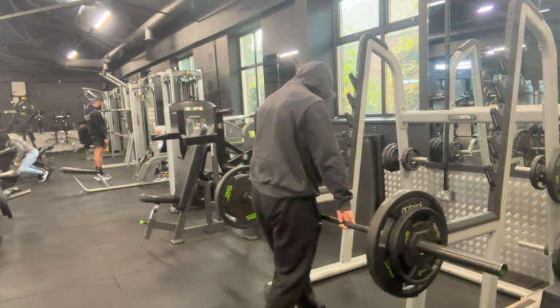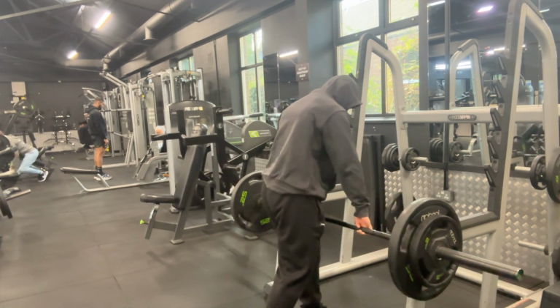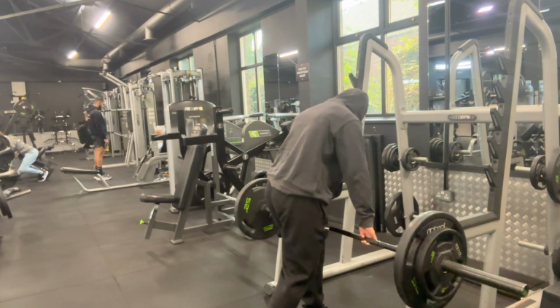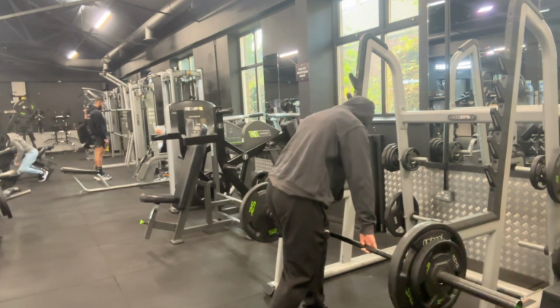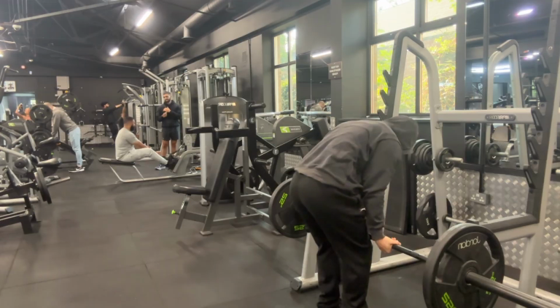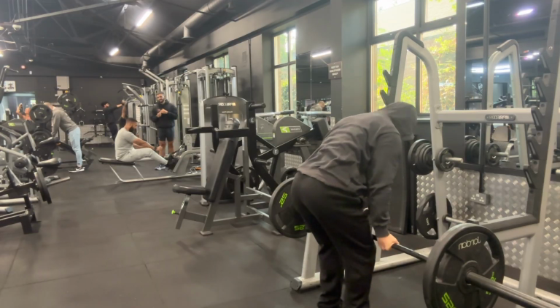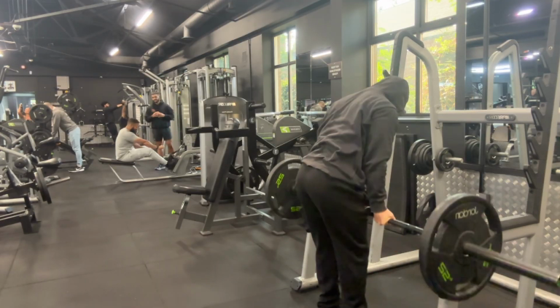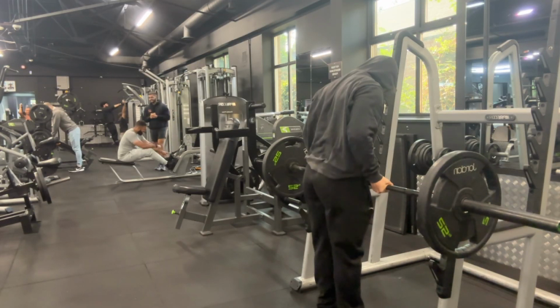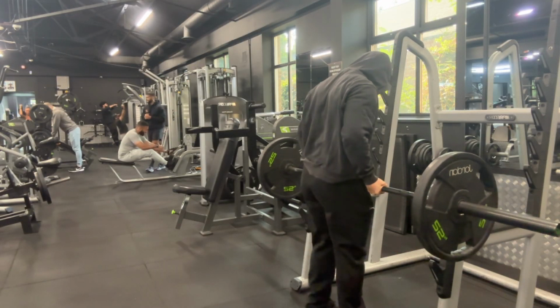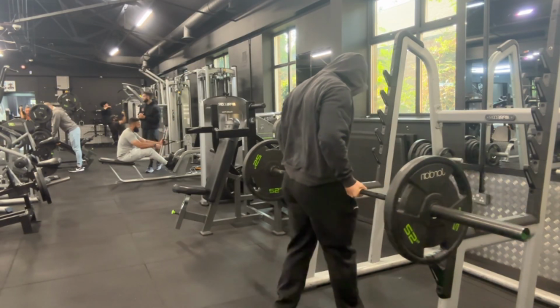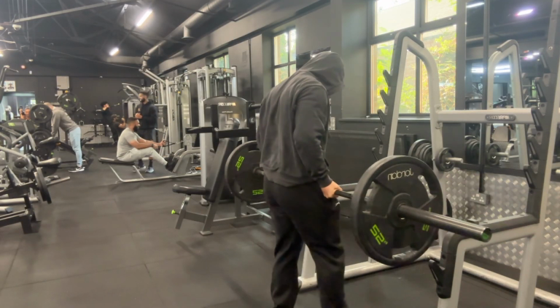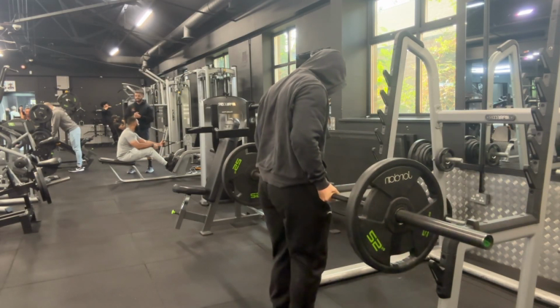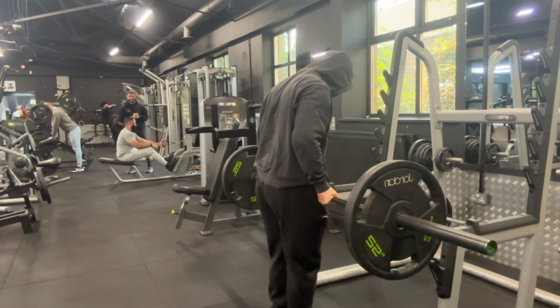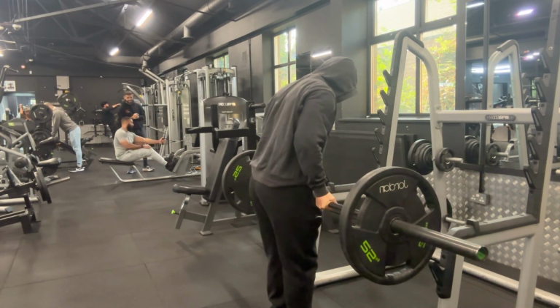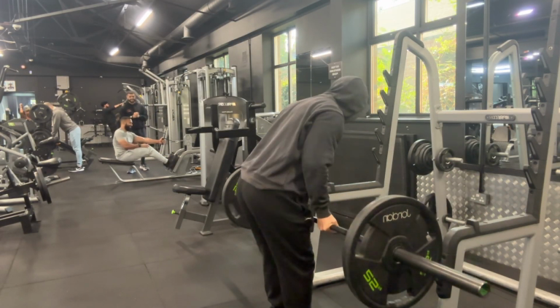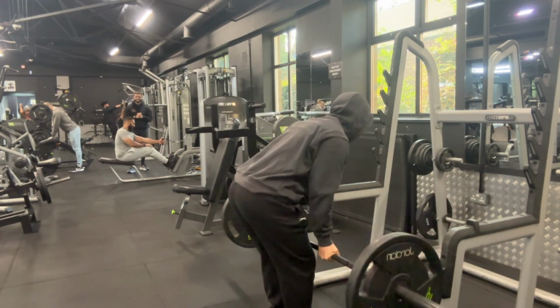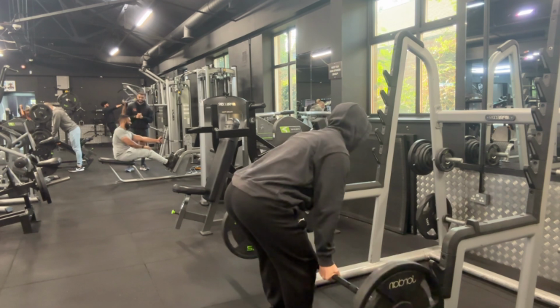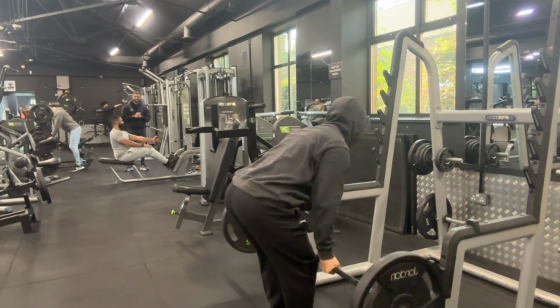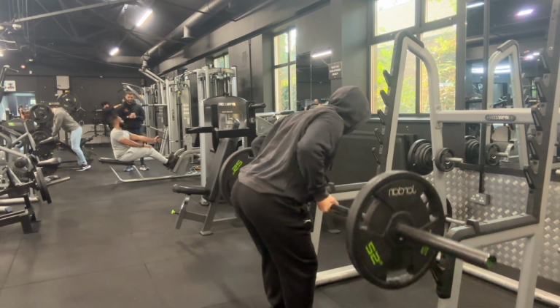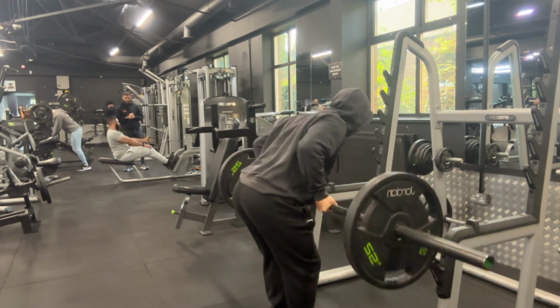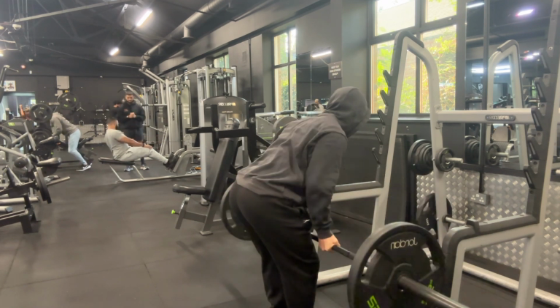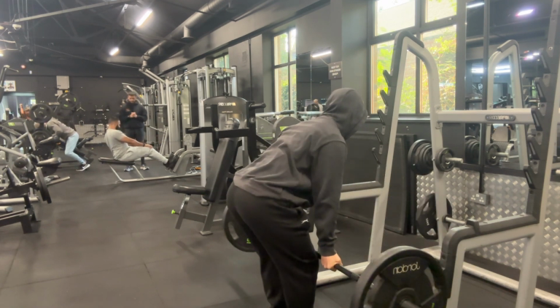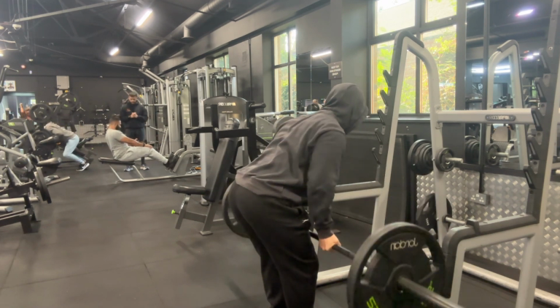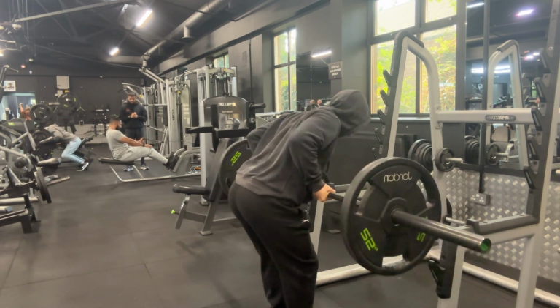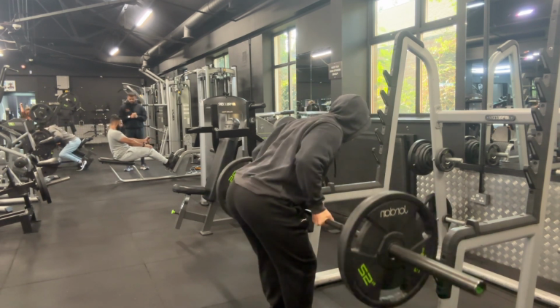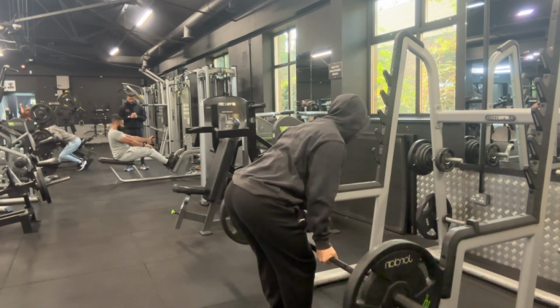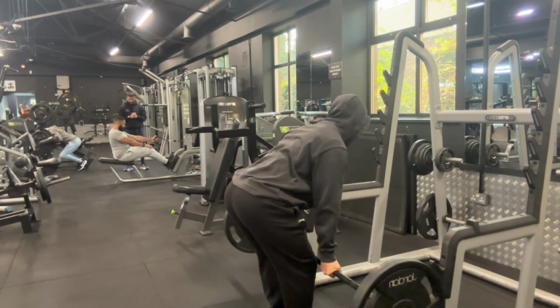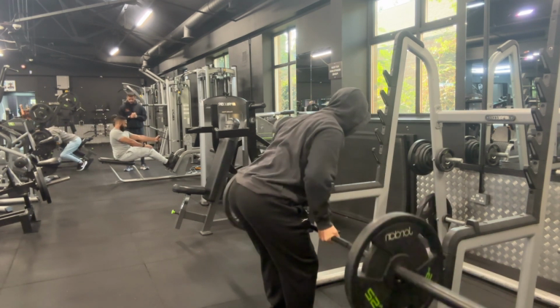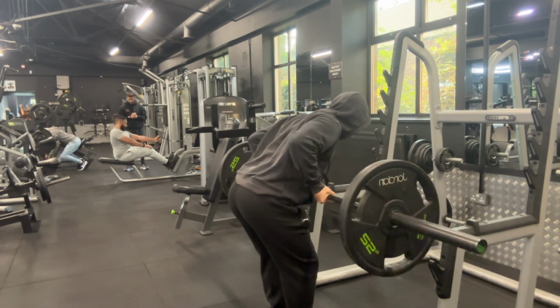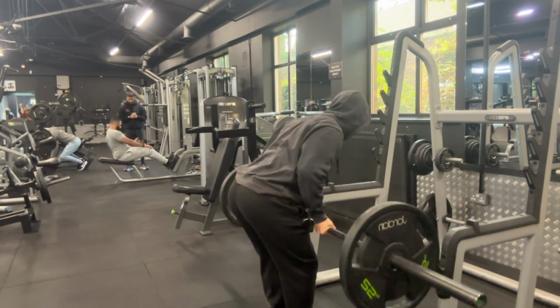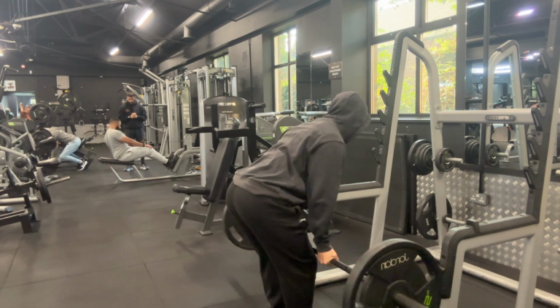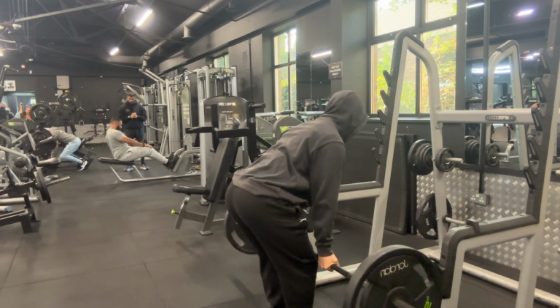When I move on to the close underhand grip, this allows me to tuck in my elbows a lot more and I feel the engagement not only in my lats but I also get a huge bicep pump while doing this.